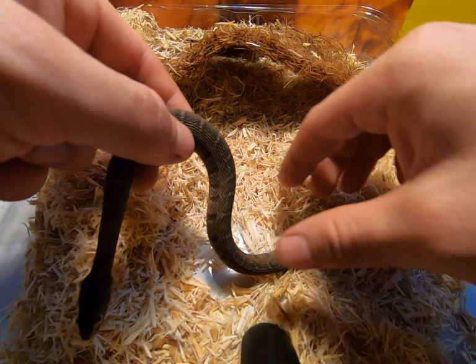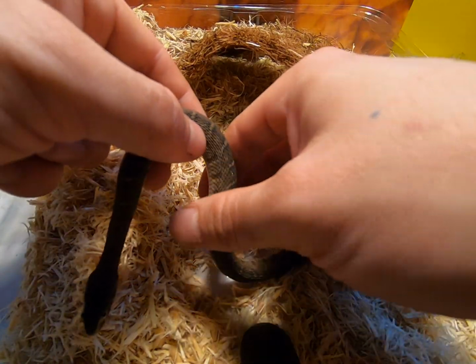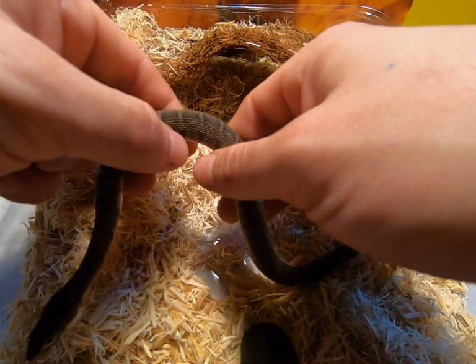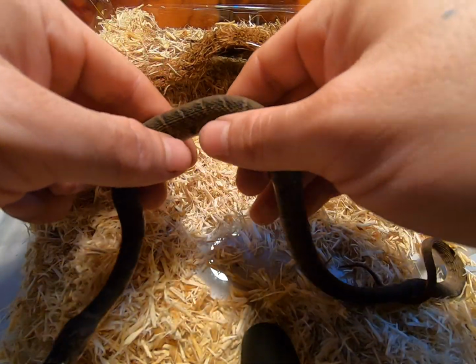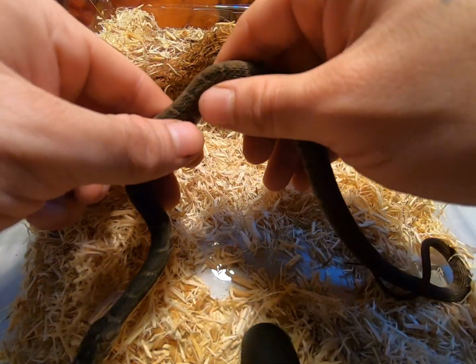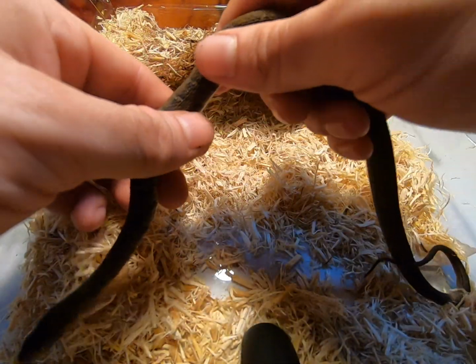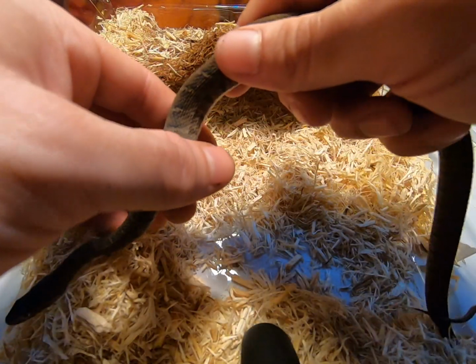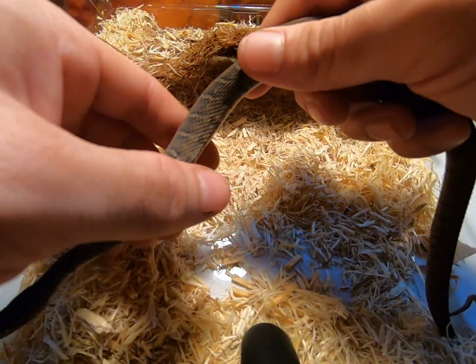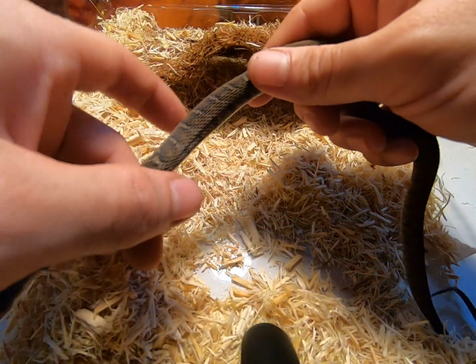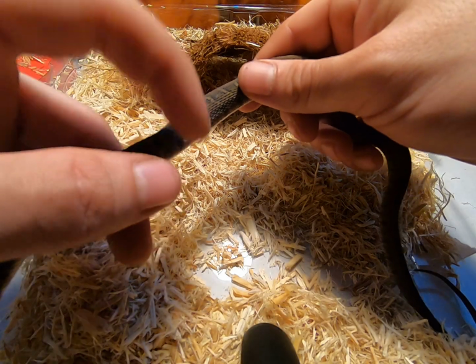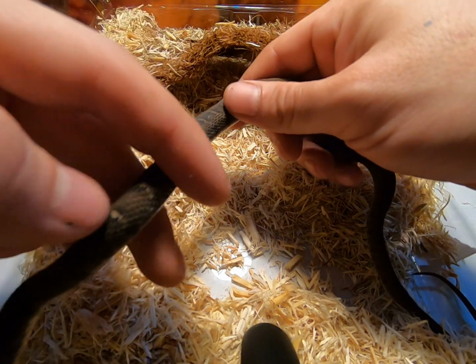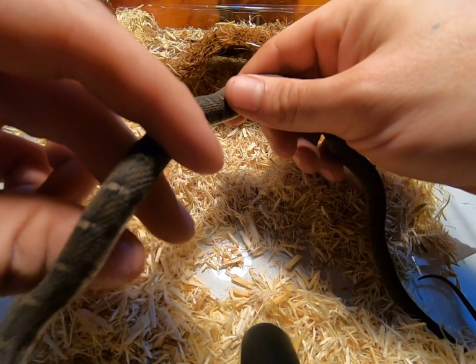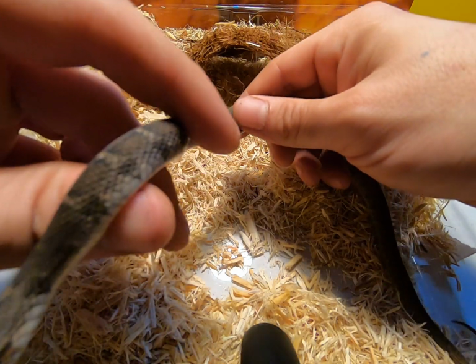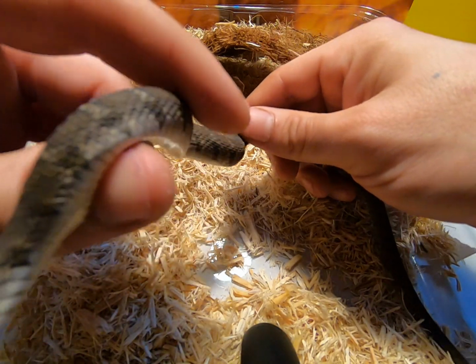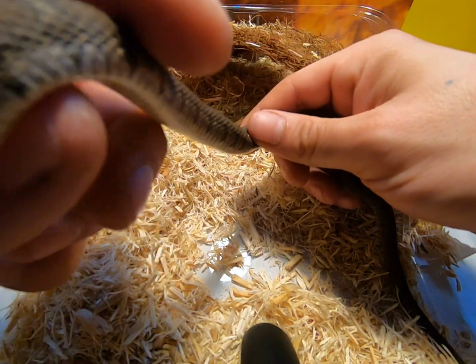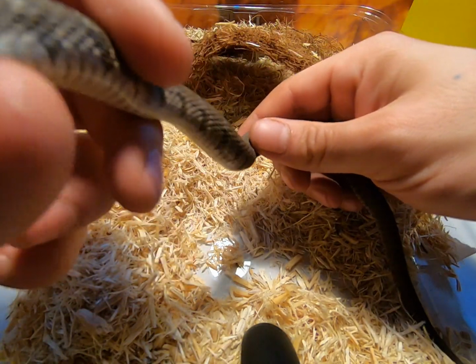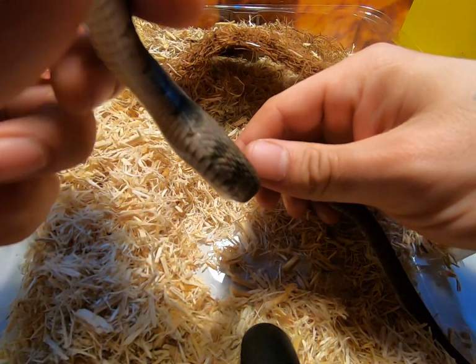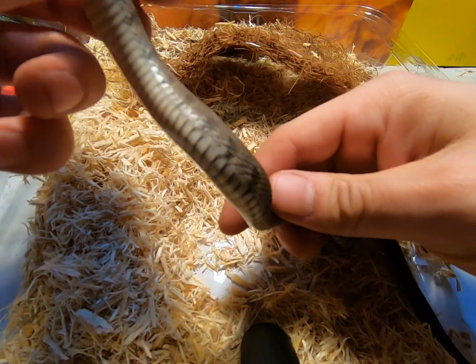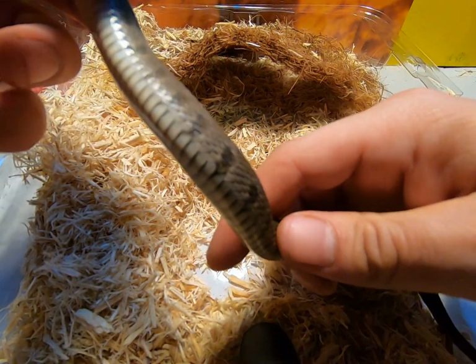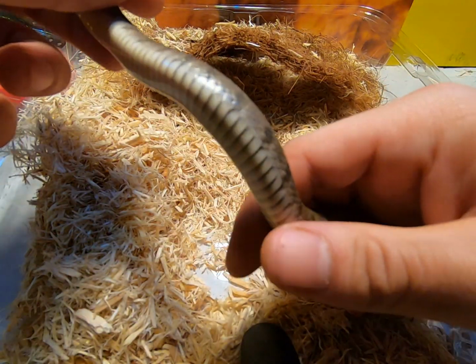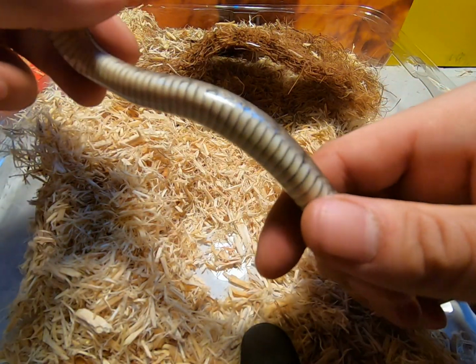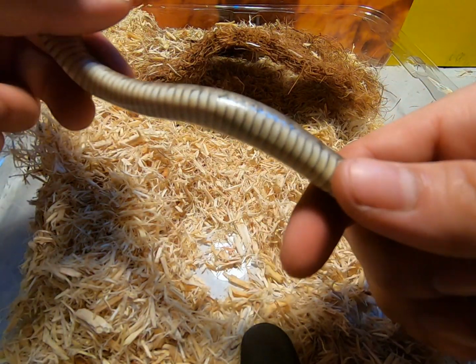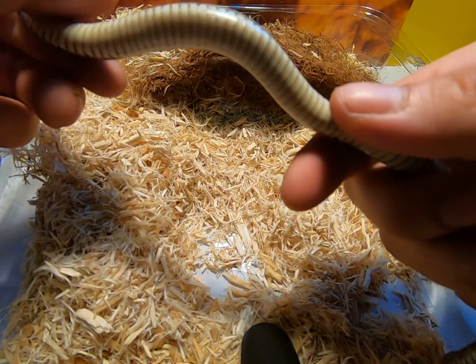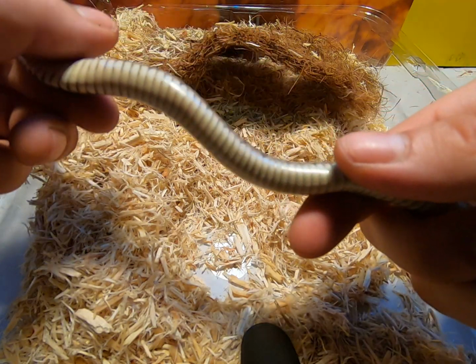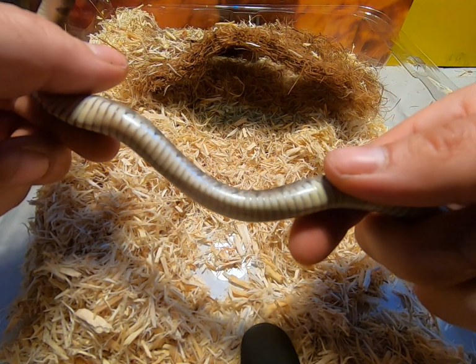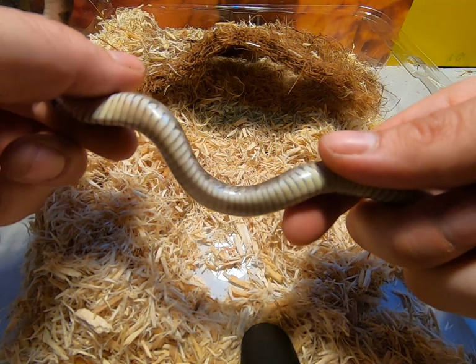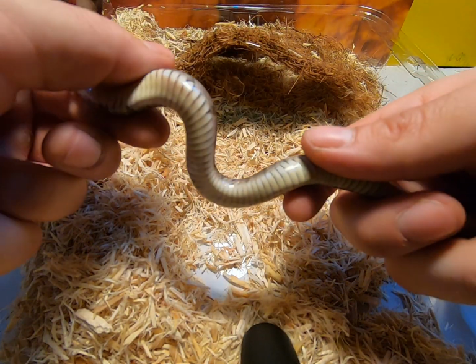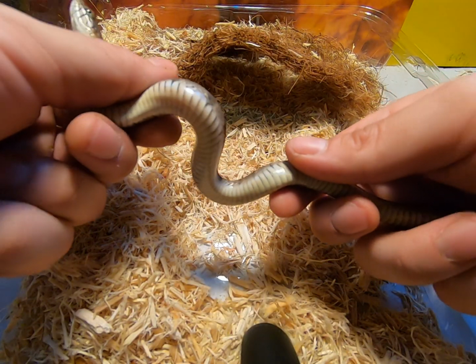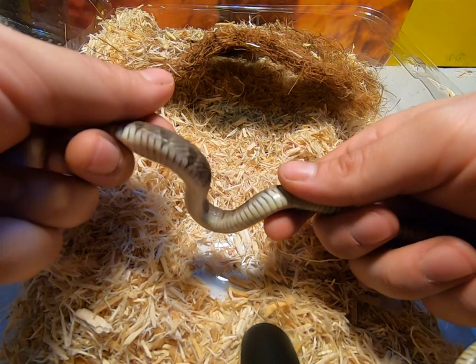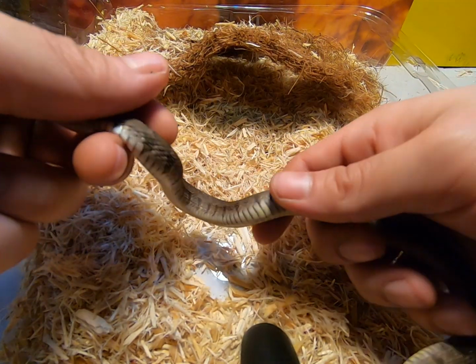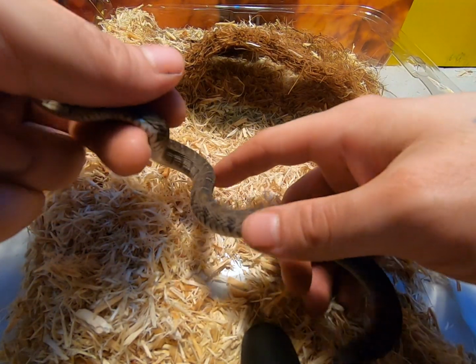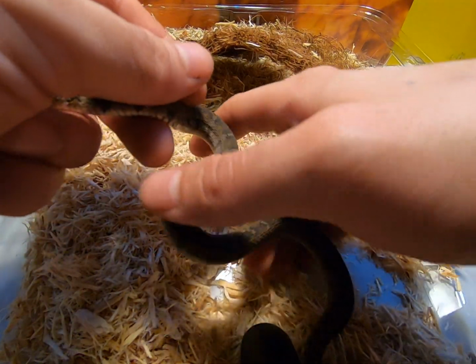I've noticed a lot of snakes have spots on their bodies — I mean on their bellies. But this guy is just milky white underneath. Kind of almost like a yellow, but mostly just milky white.